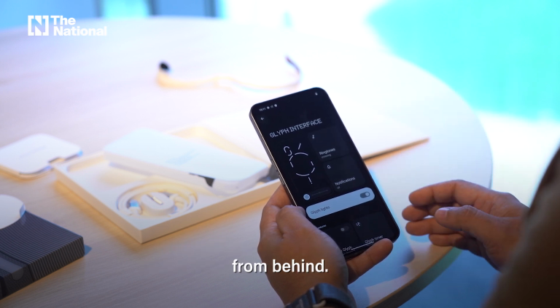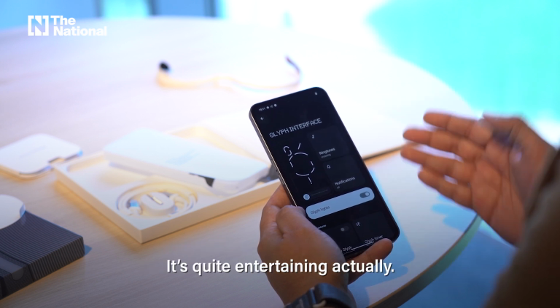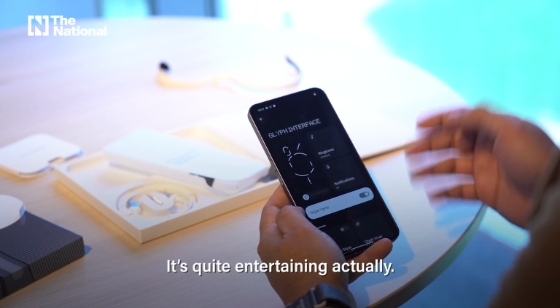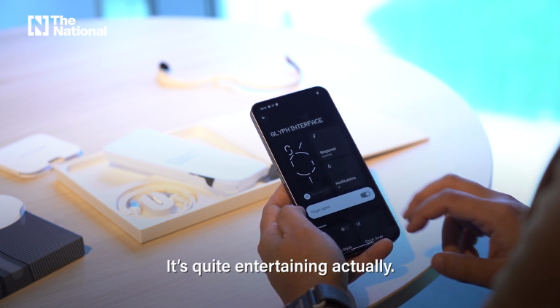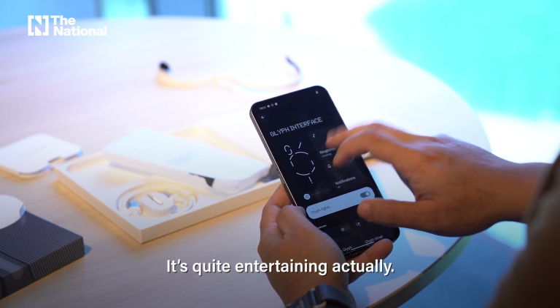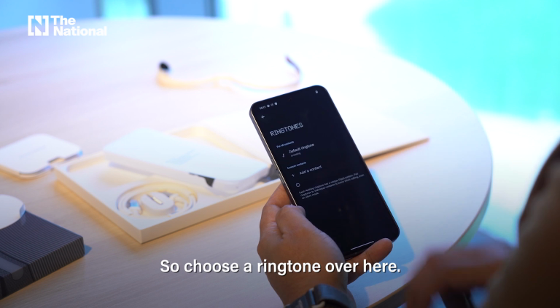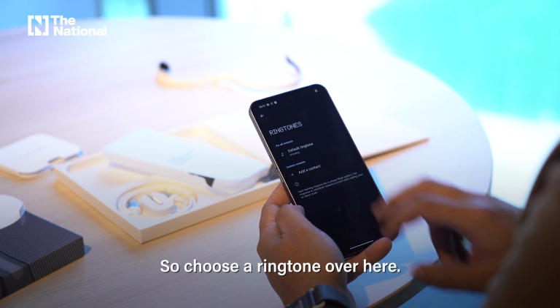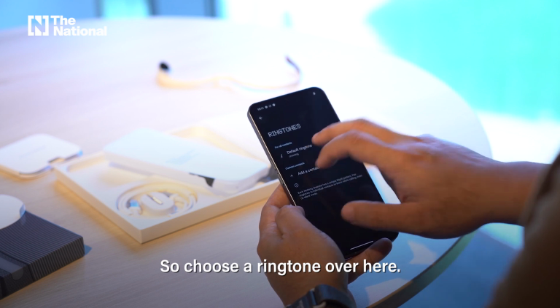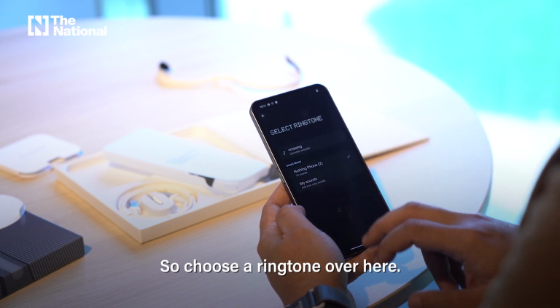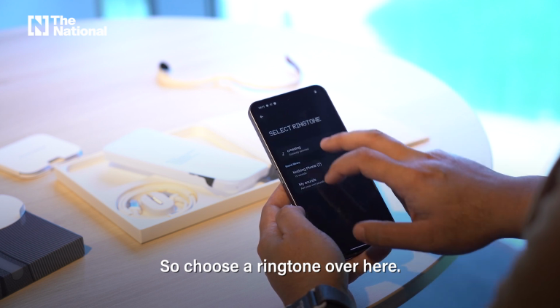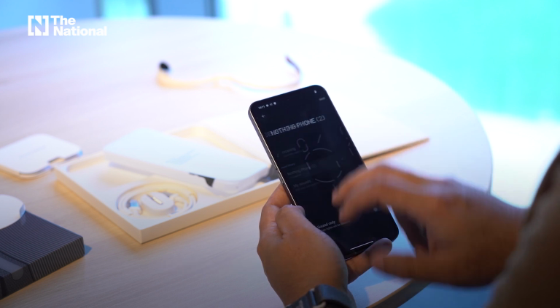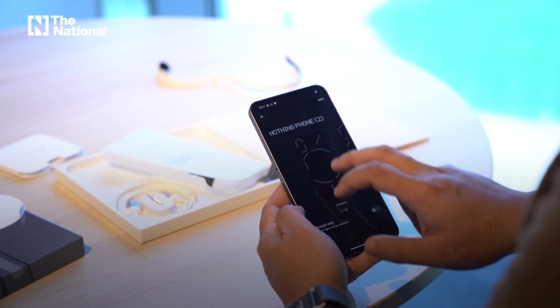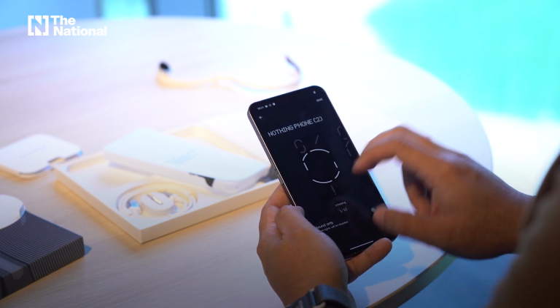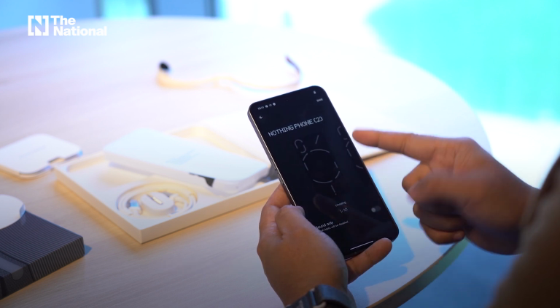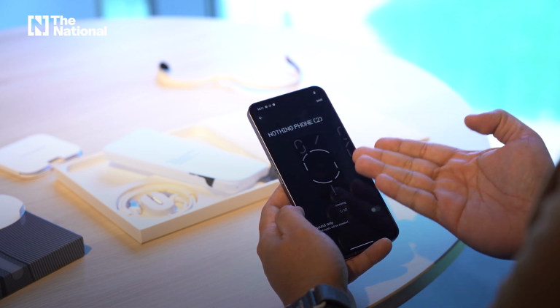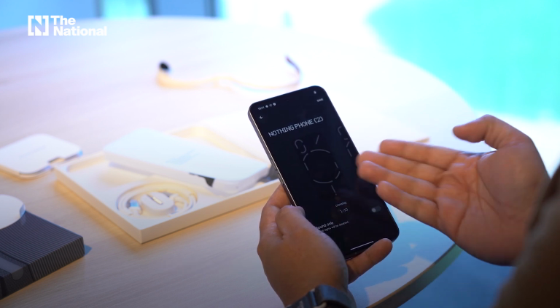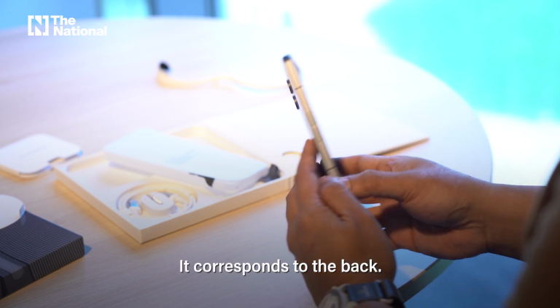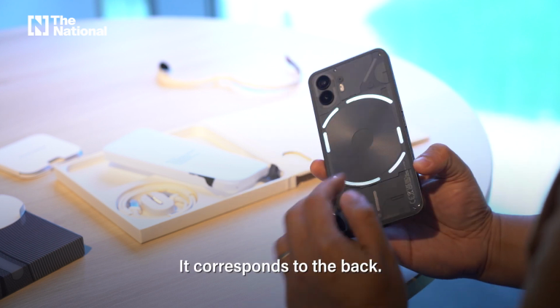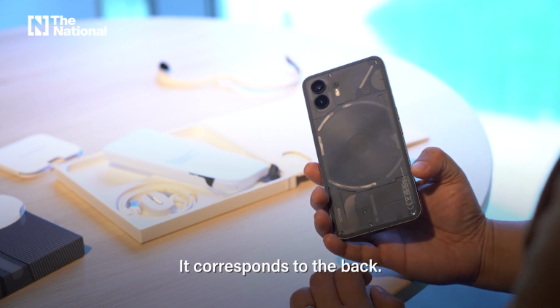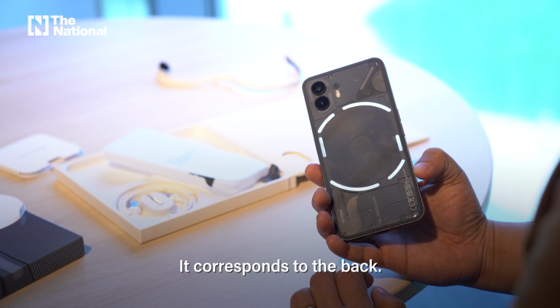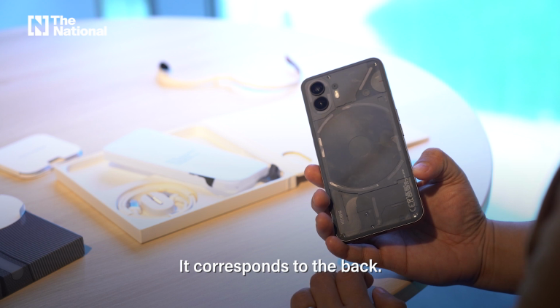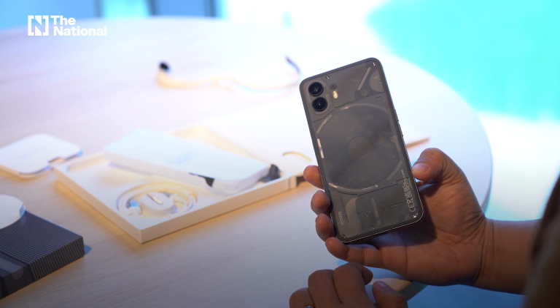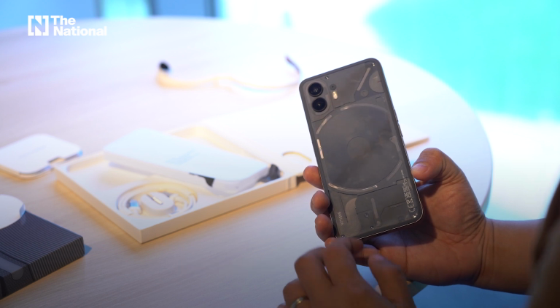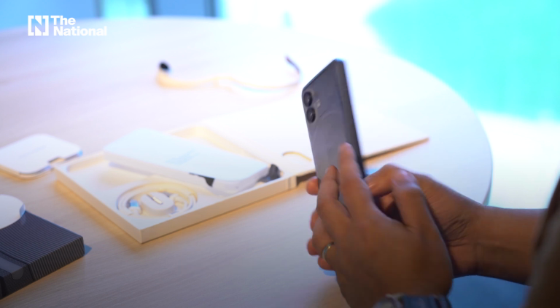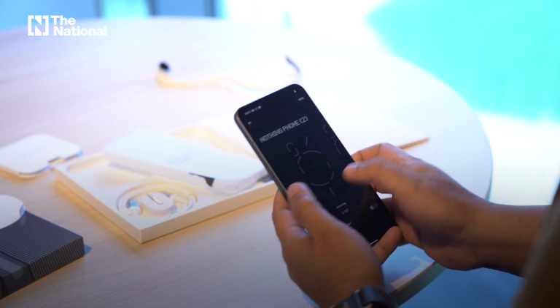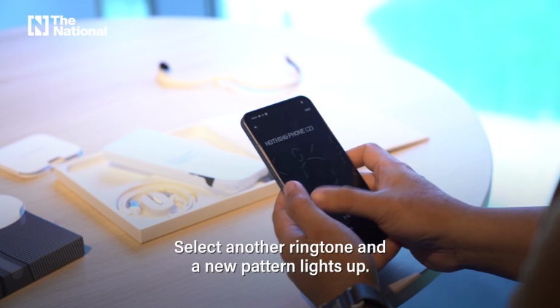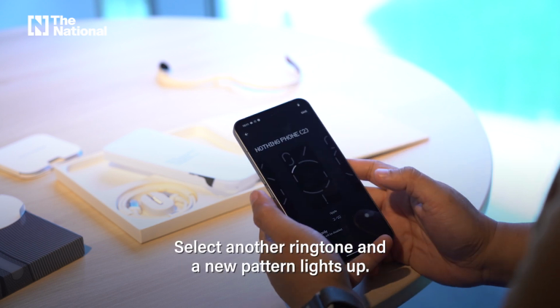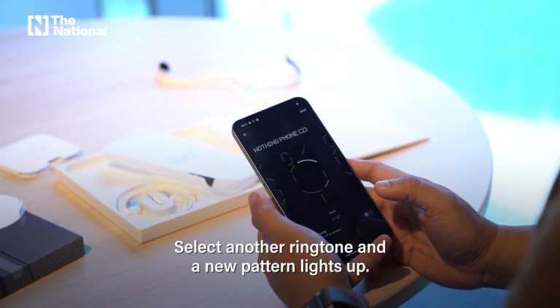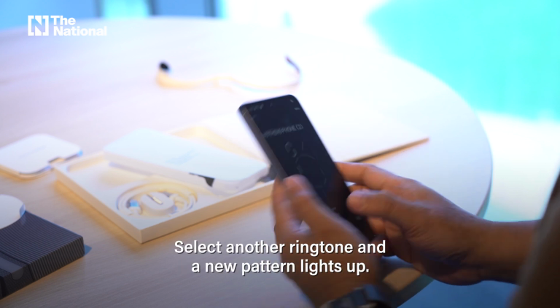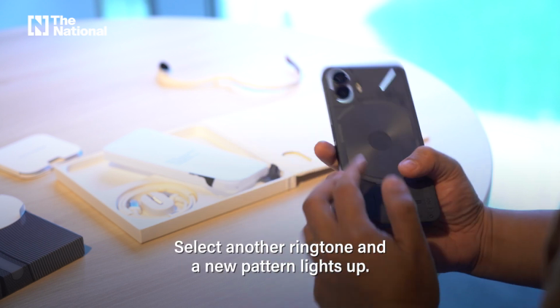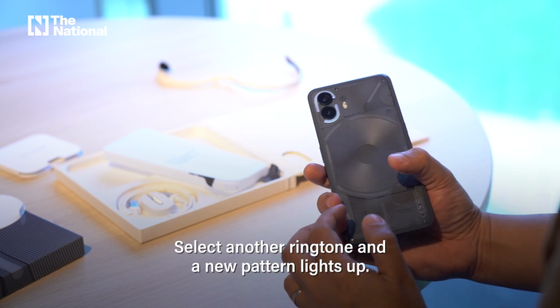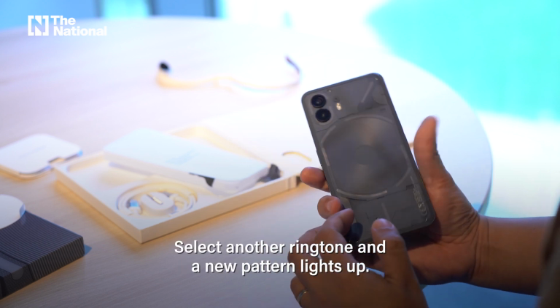Quite entertaining, actually. There's a ringtone over here — it corresponds to the back. It's like another ringtone, and a new pattern of lights lights up.